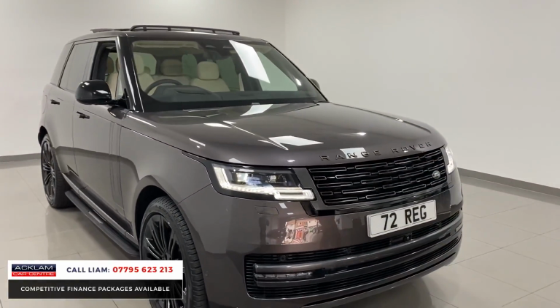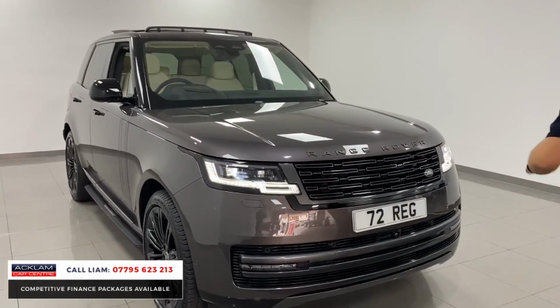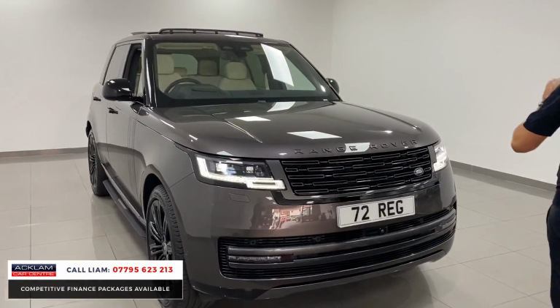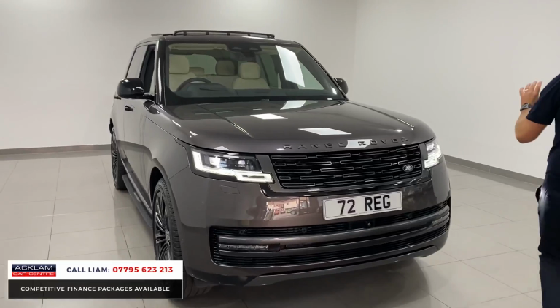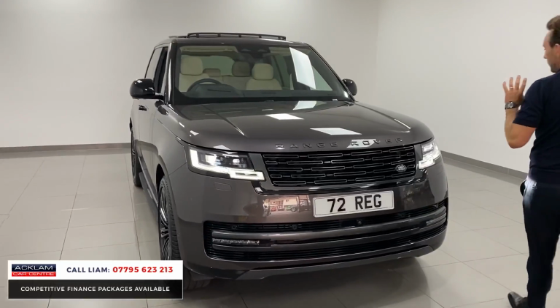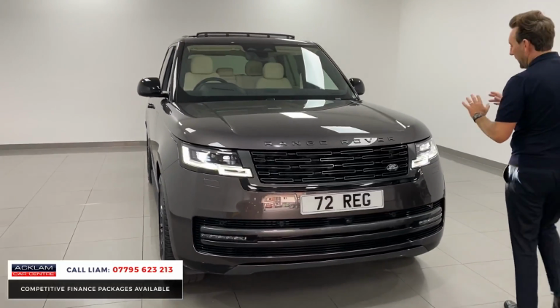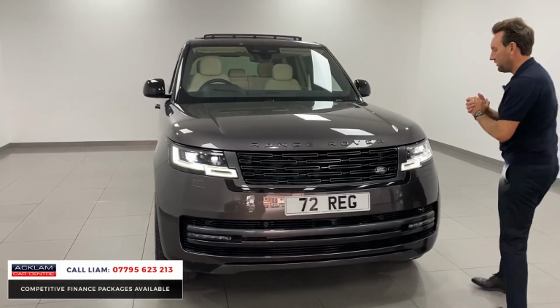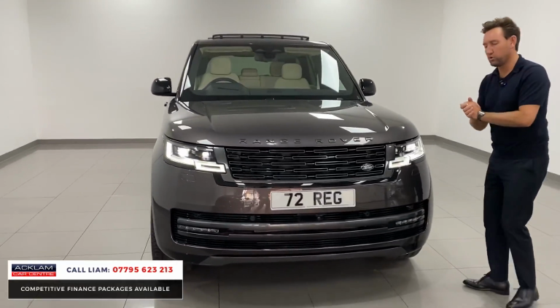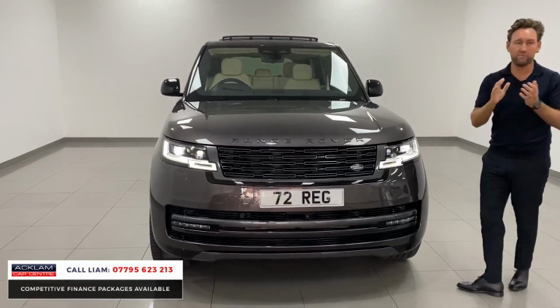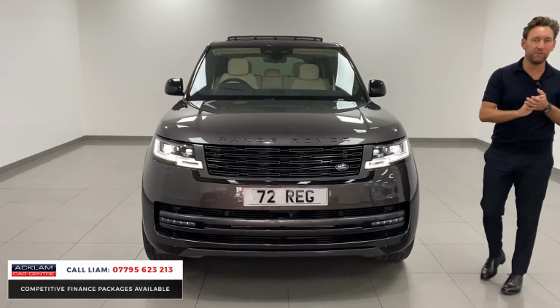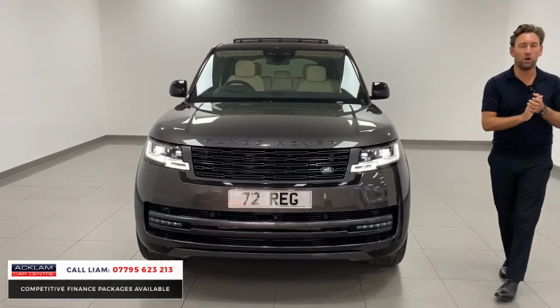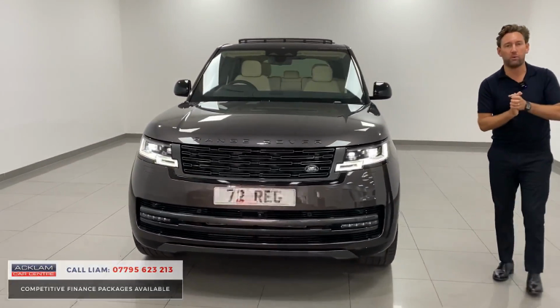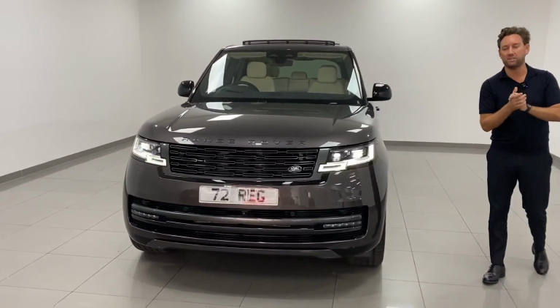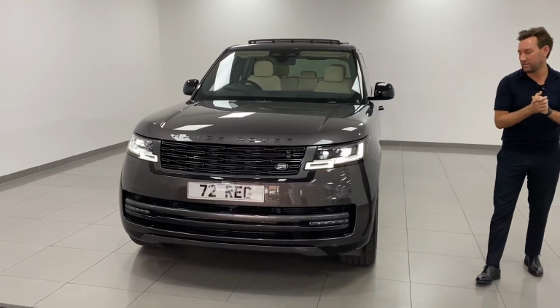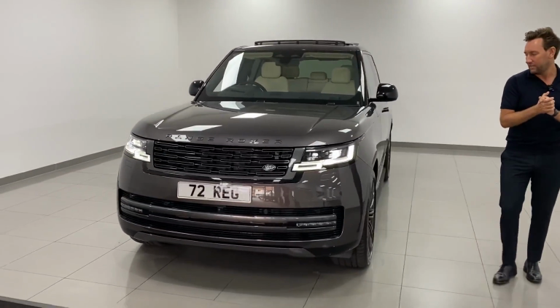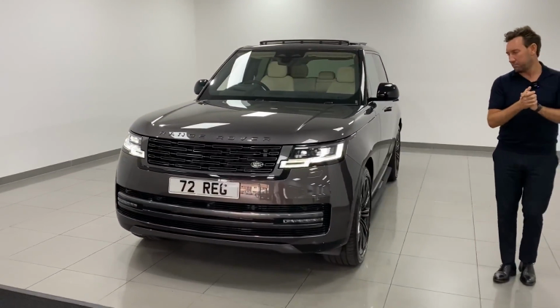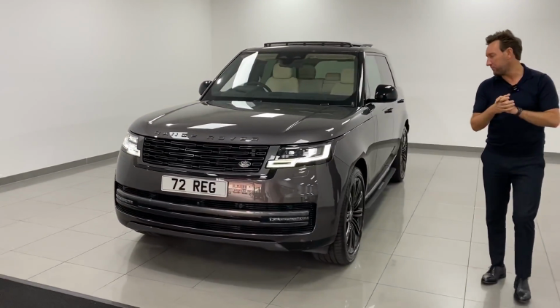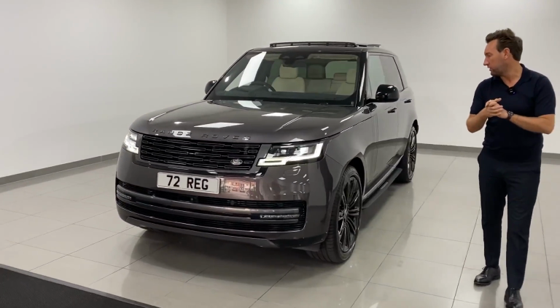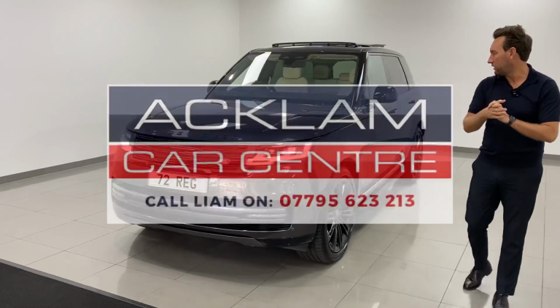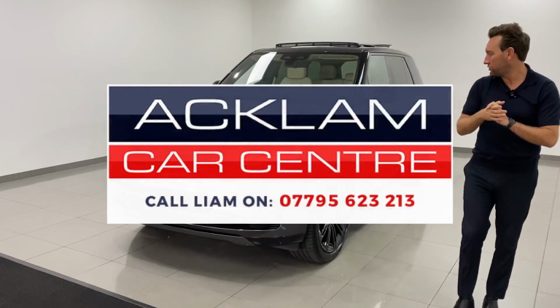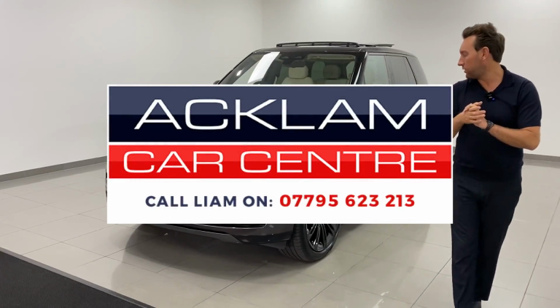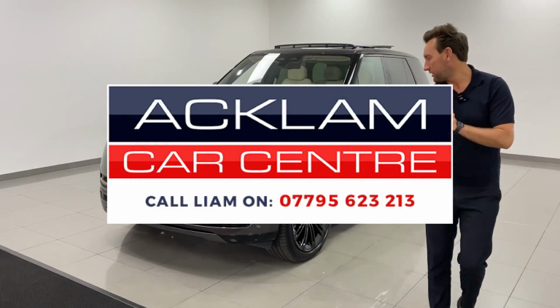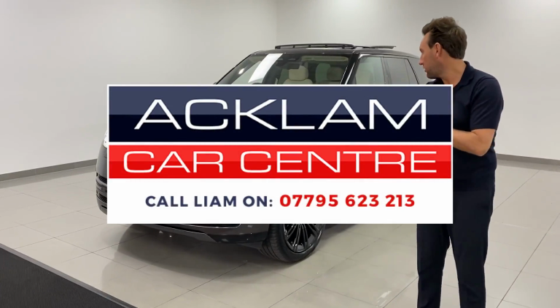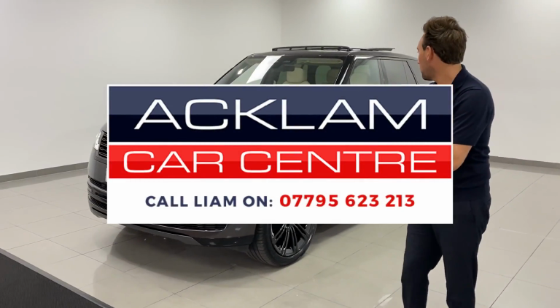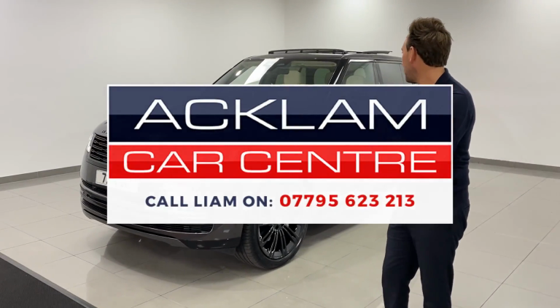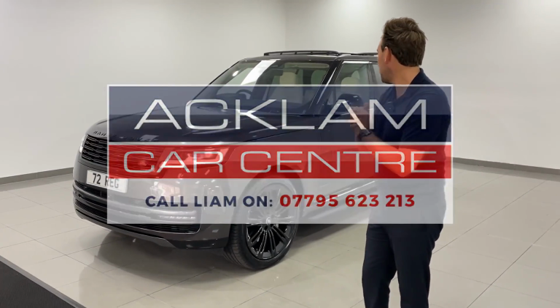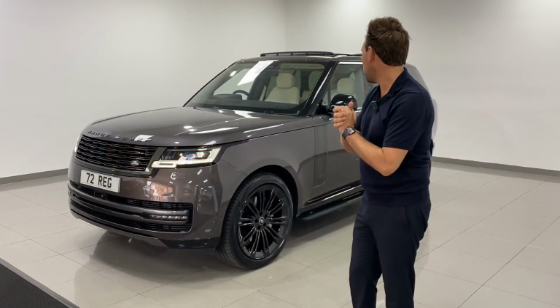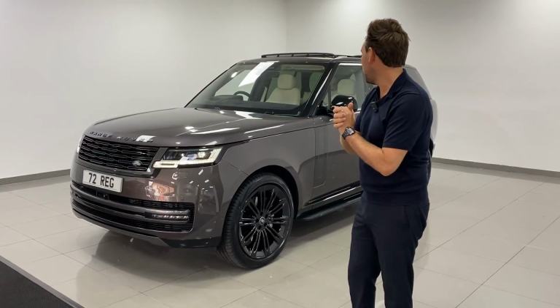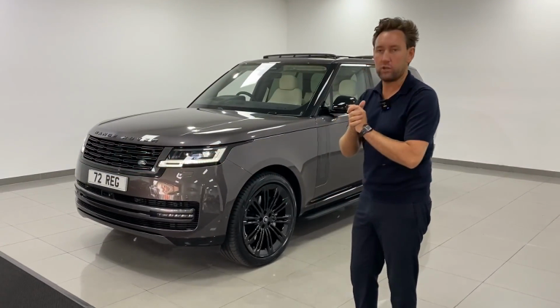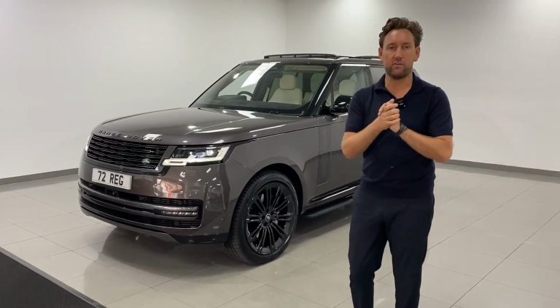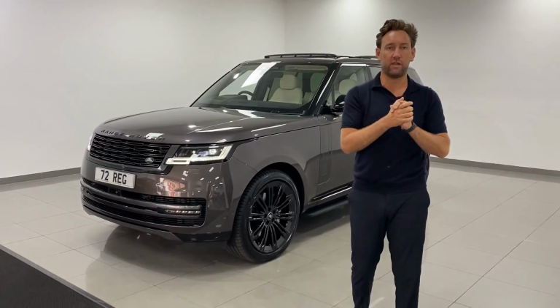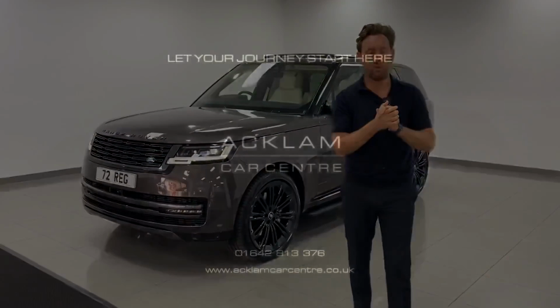The colour, the interior, the spec — stunning. 350 horsepower HSE in a beautiful new grey with a beautiful Perlino interior. Thank you for watching.